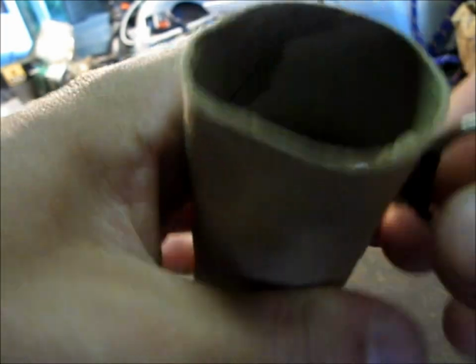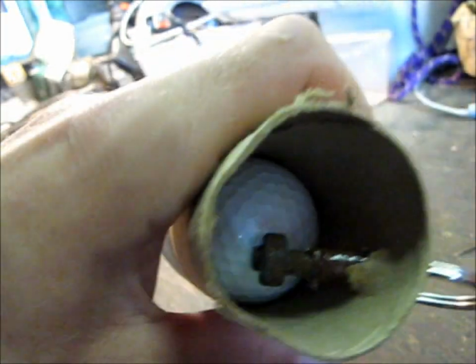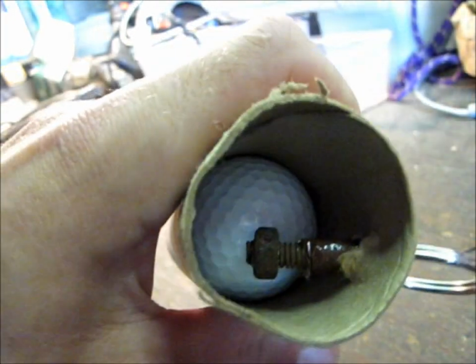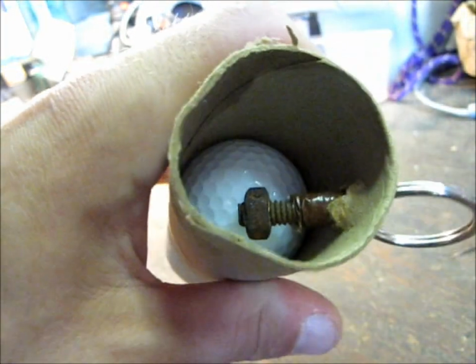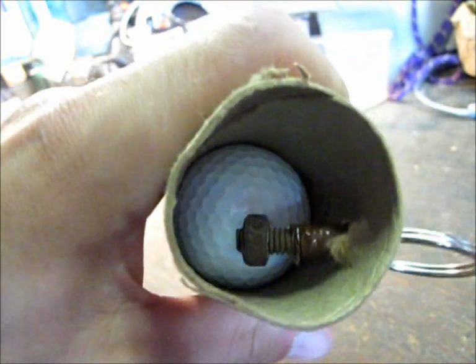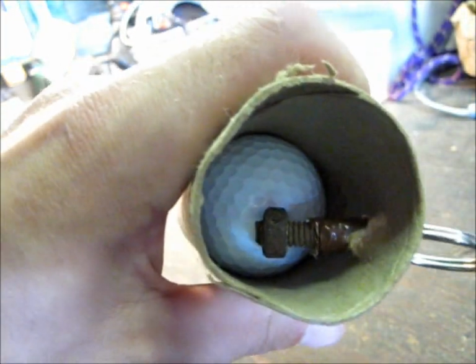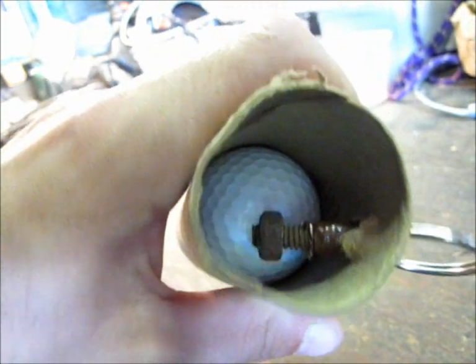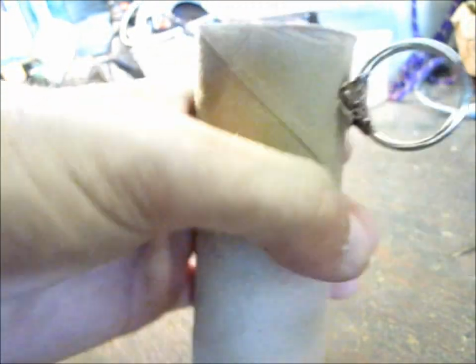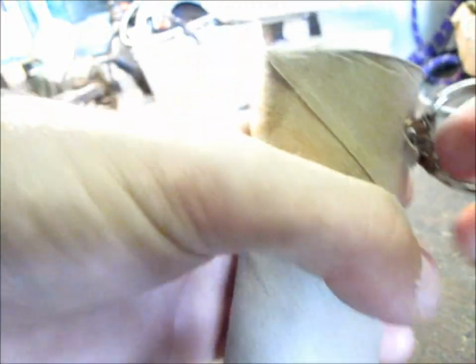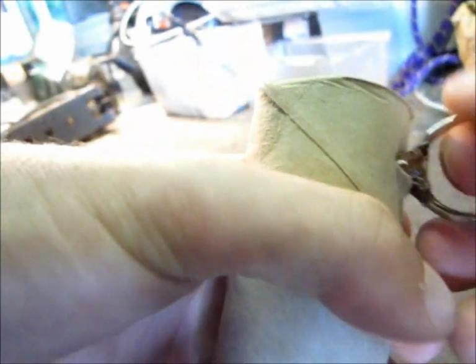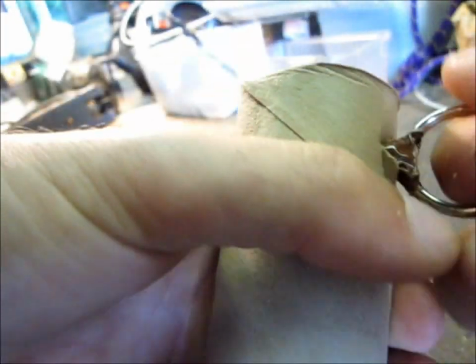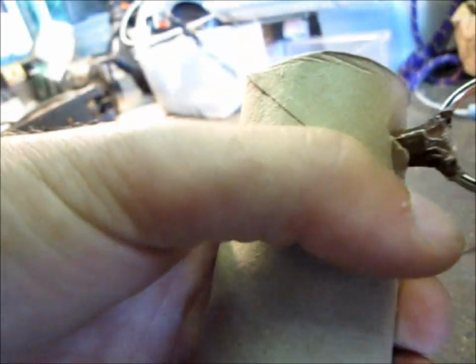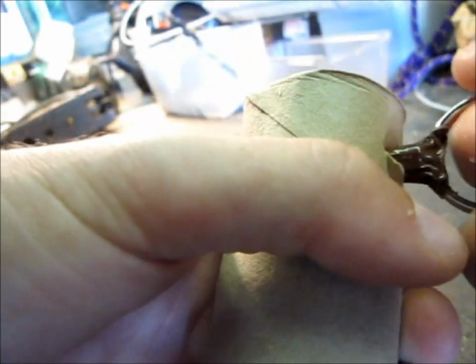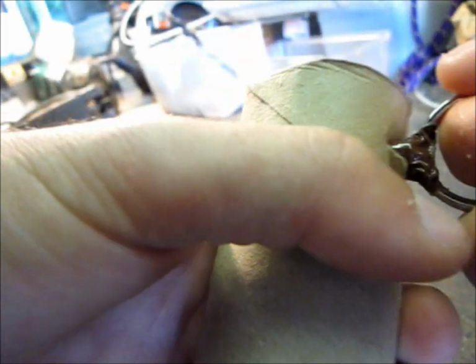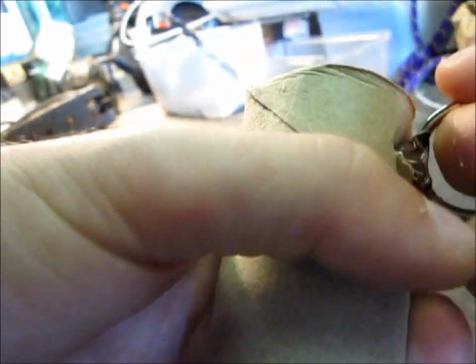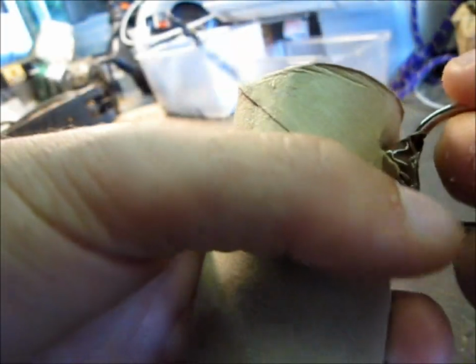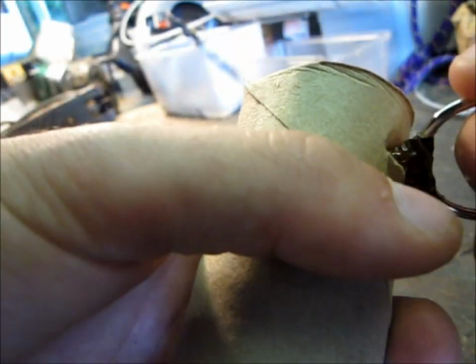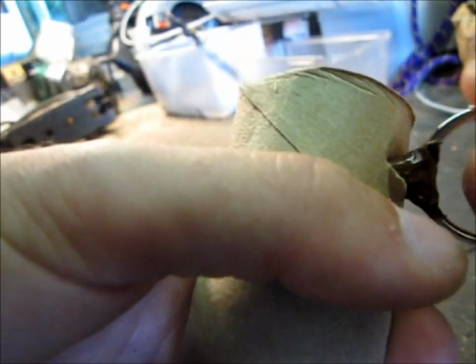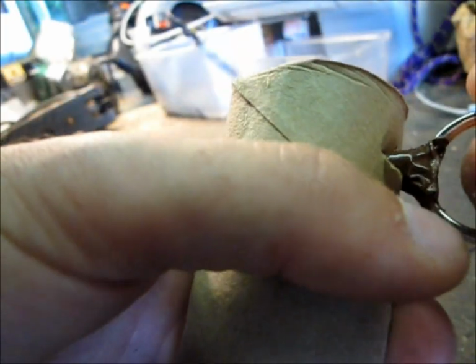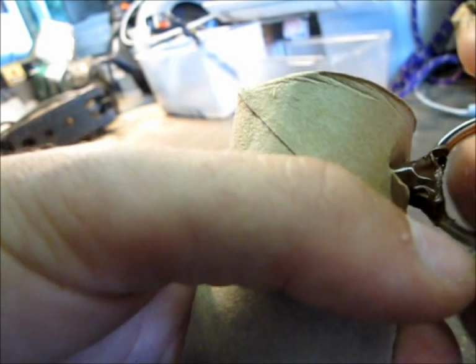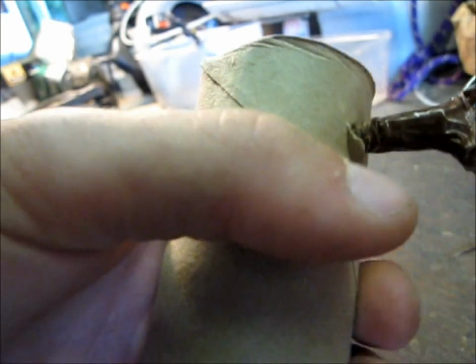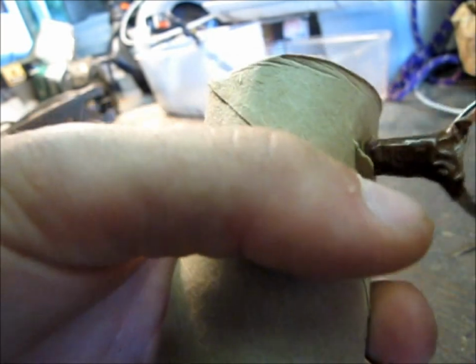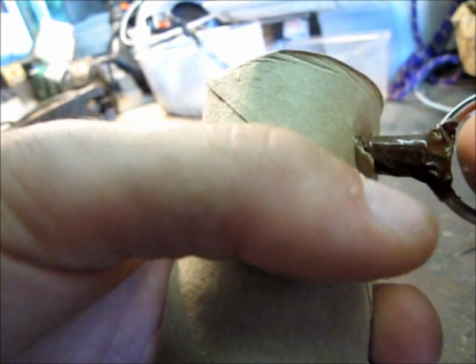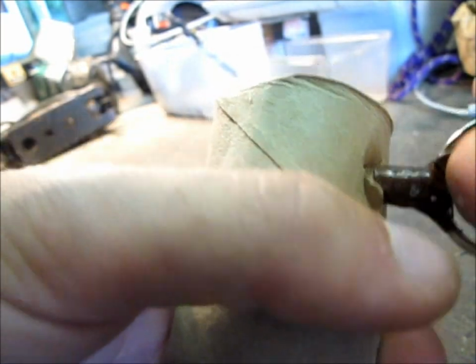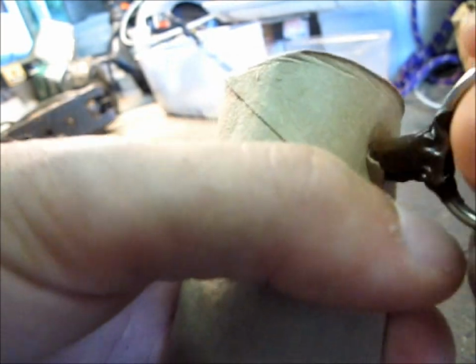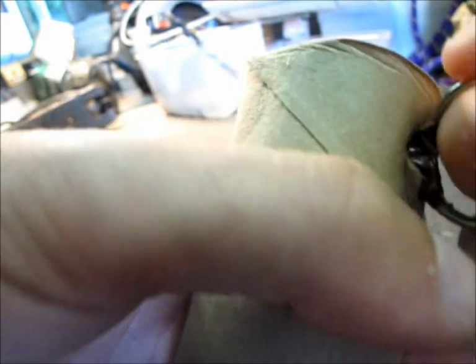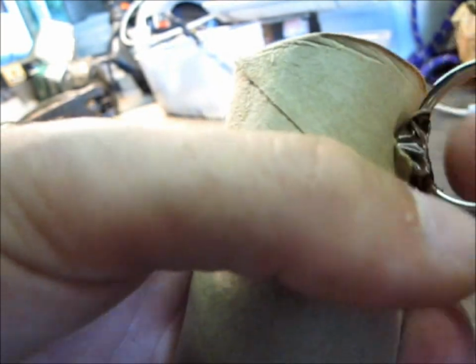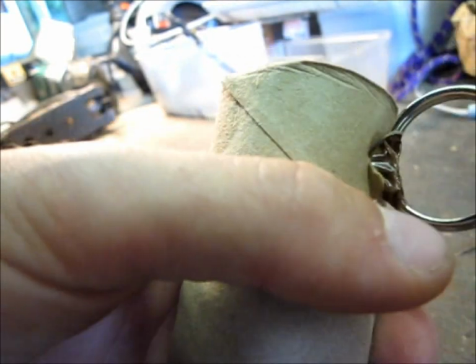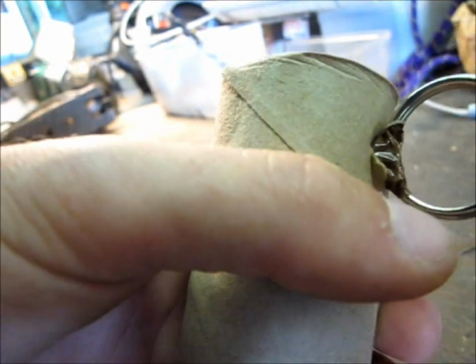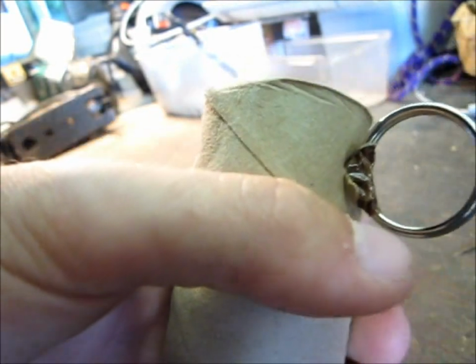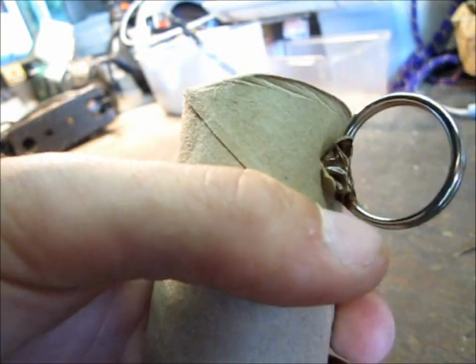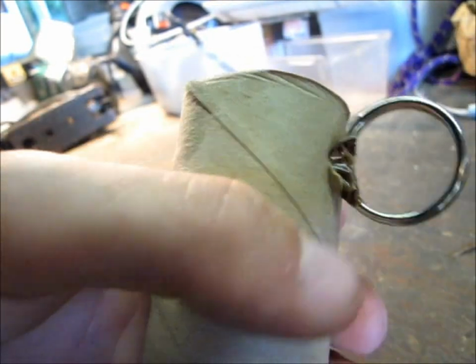Or even if you want, you could just take the bolt off so you actually have the pin come out — like if you're doing a movie or something and you want the pin to actually come off. Then you can do that as well.